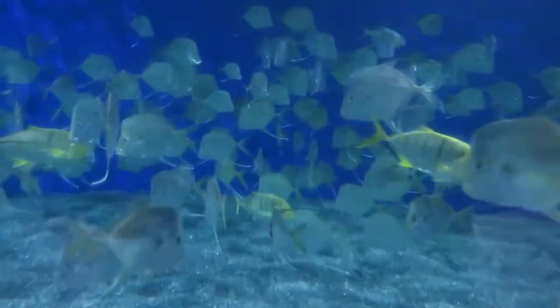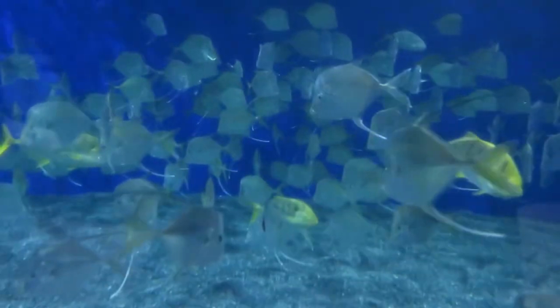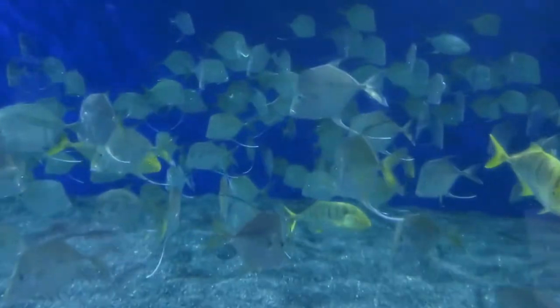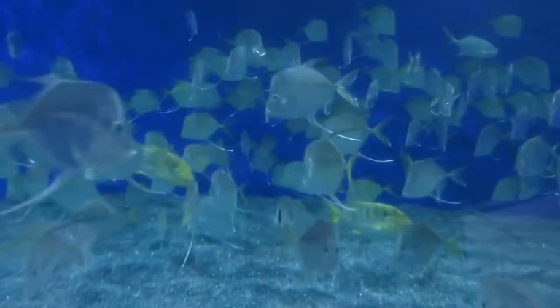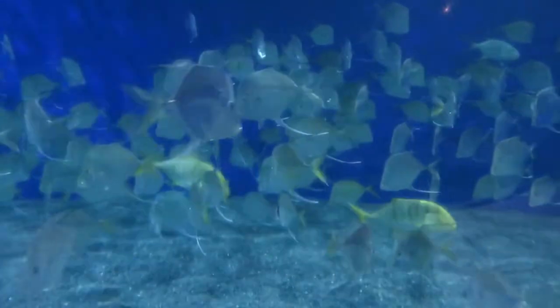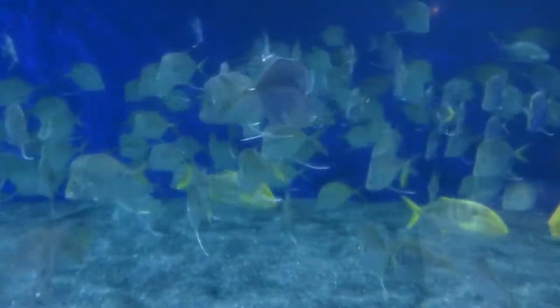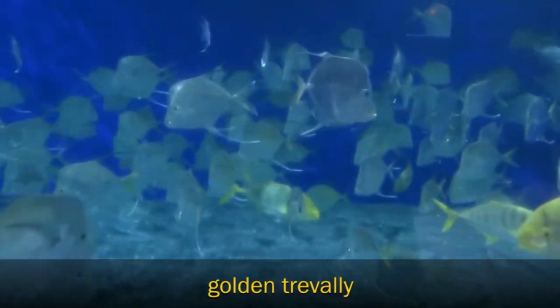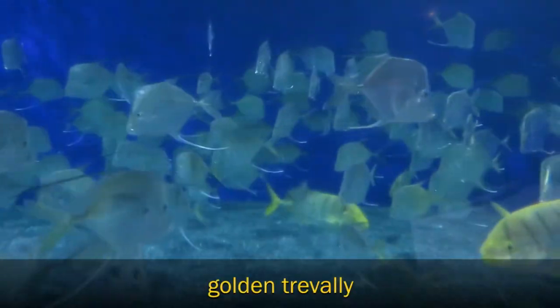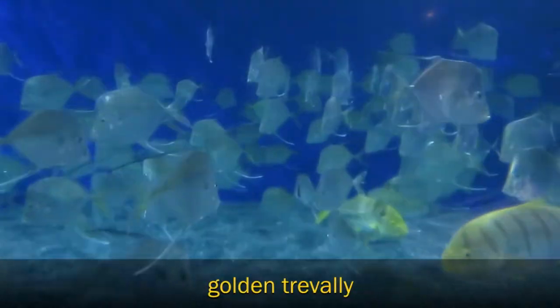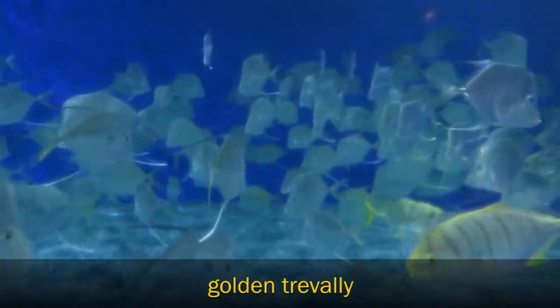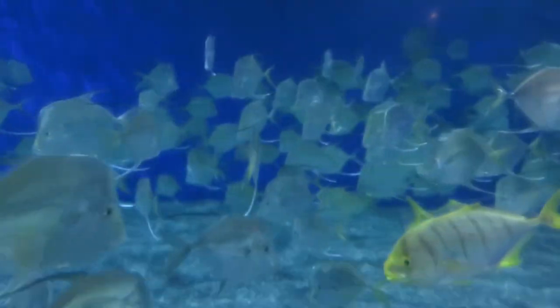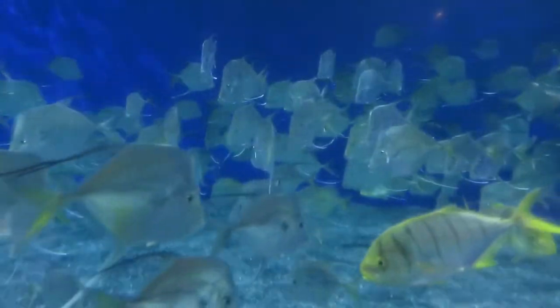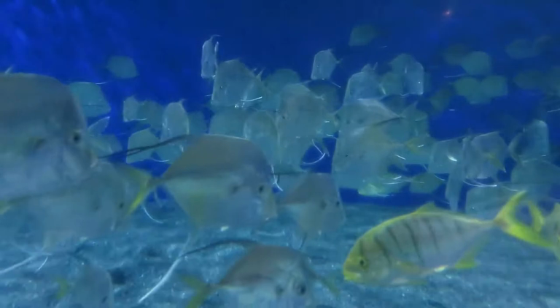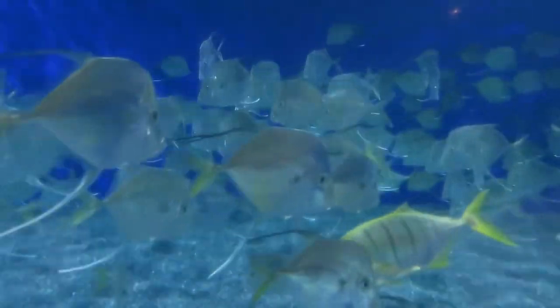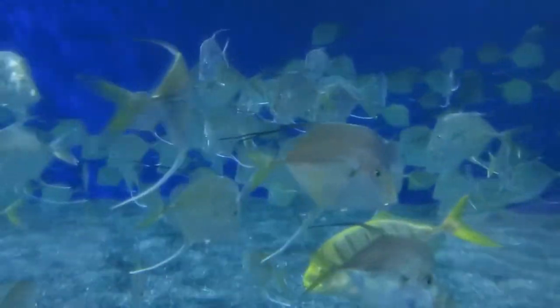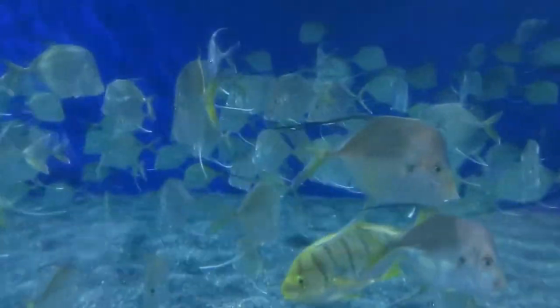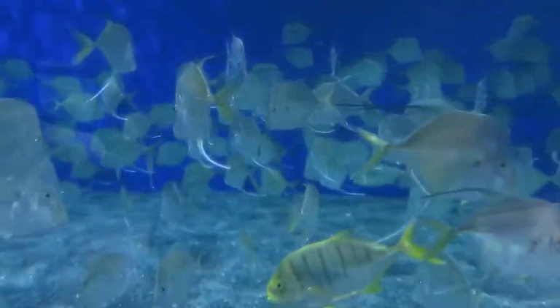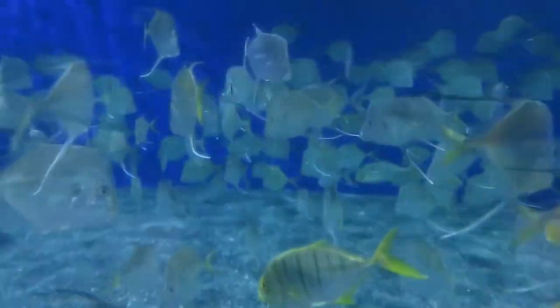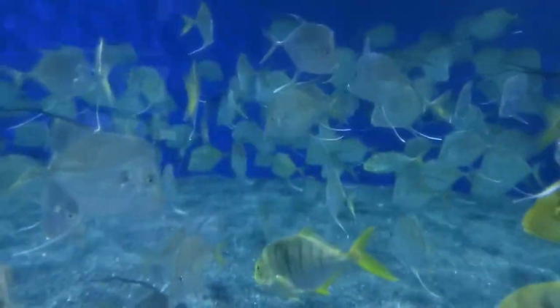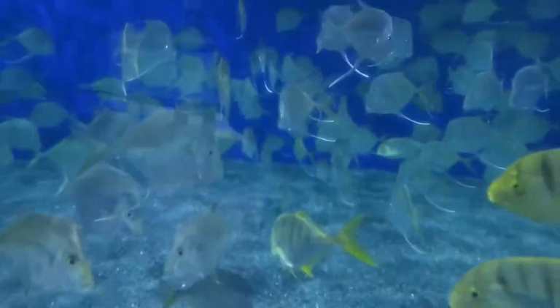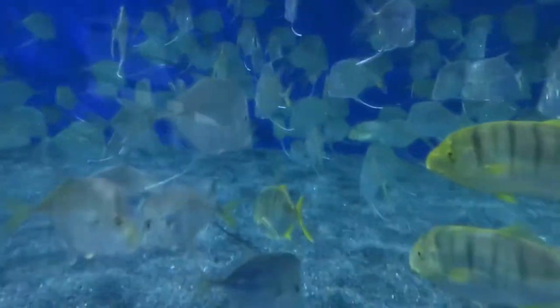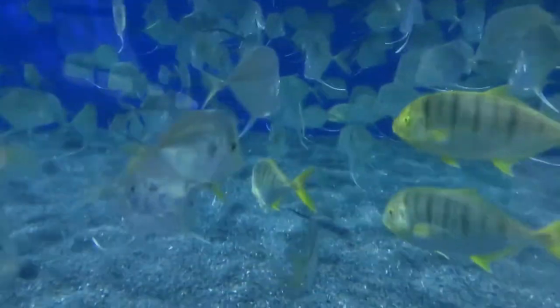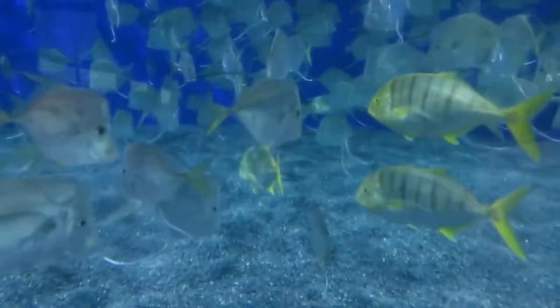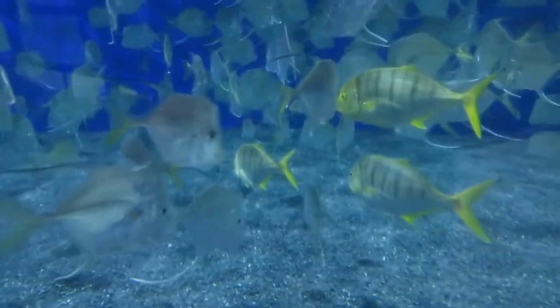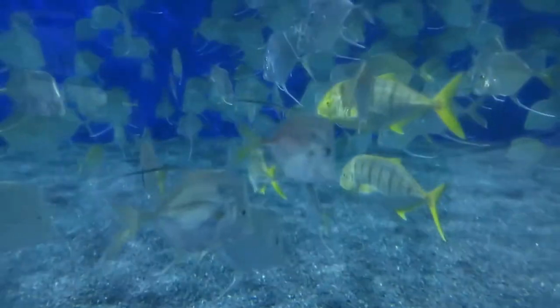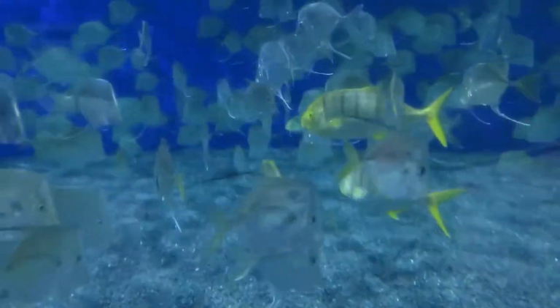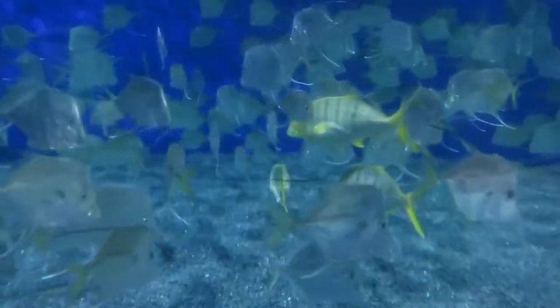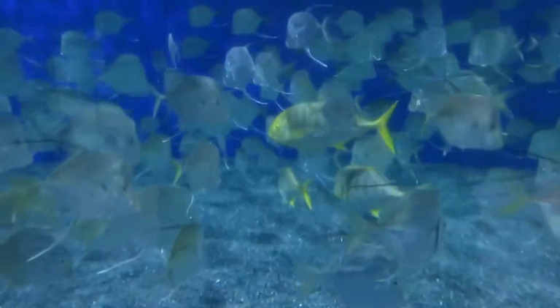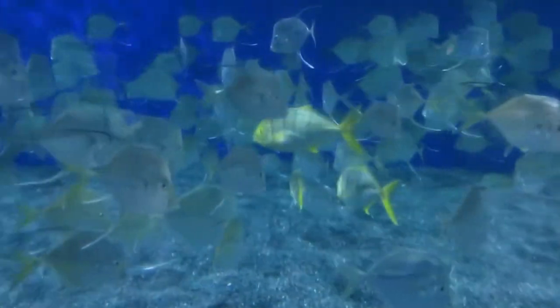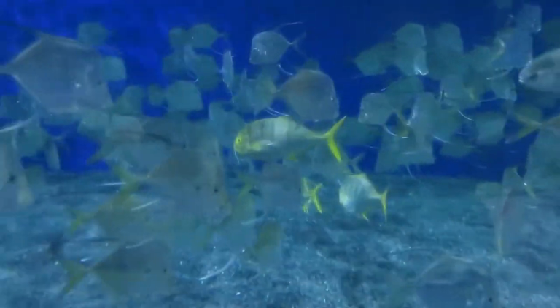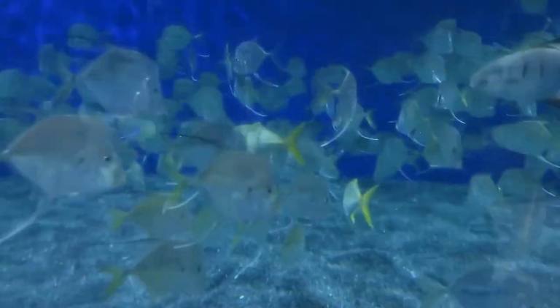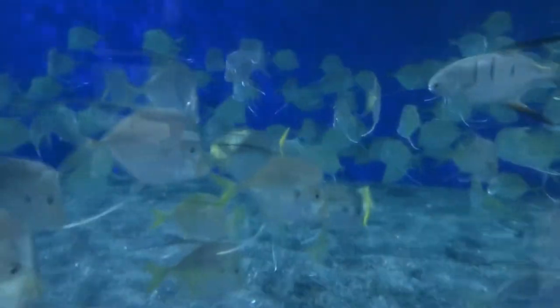We have our golden trevallies, which are the yellow ones with the black stripes on them, and they'll lose that yellow color as they get bigger. They can actually grow to be up to four feet, so they're going to get quite a bit bigger.